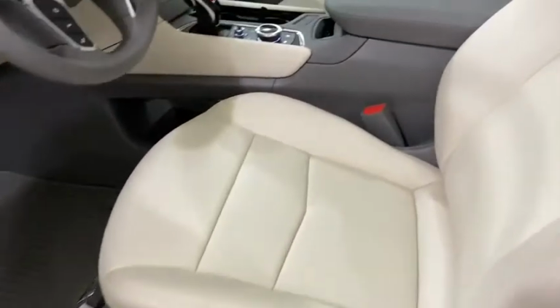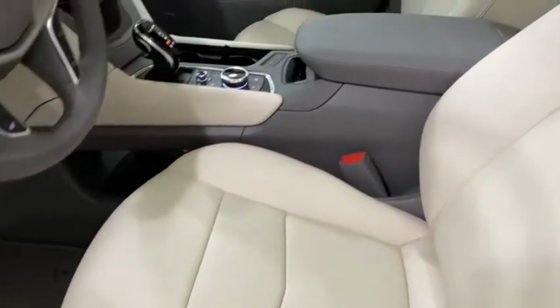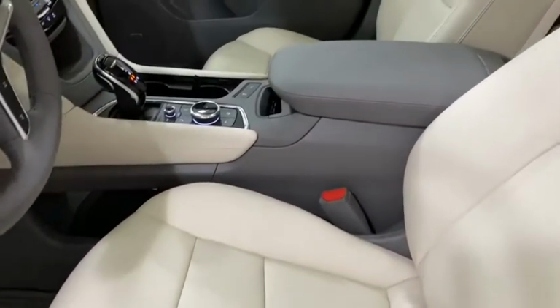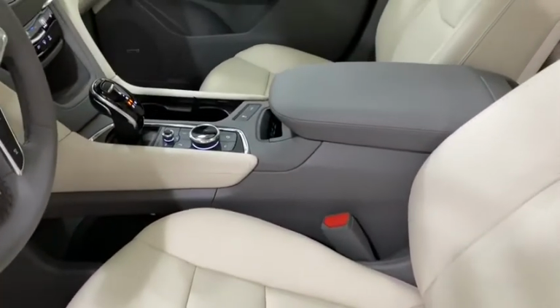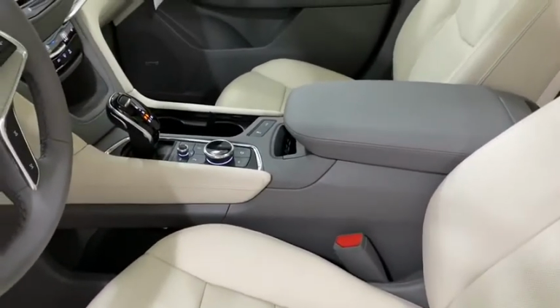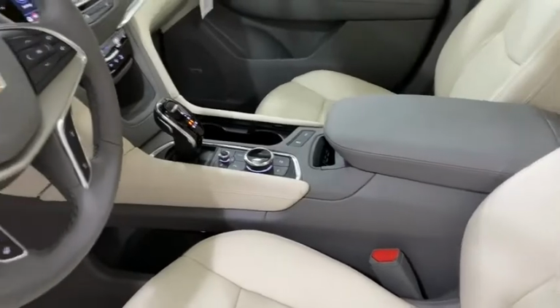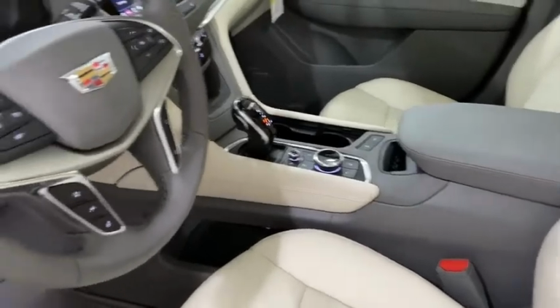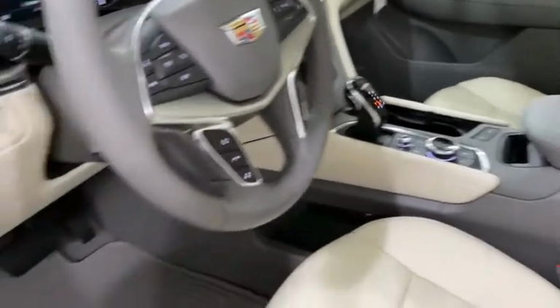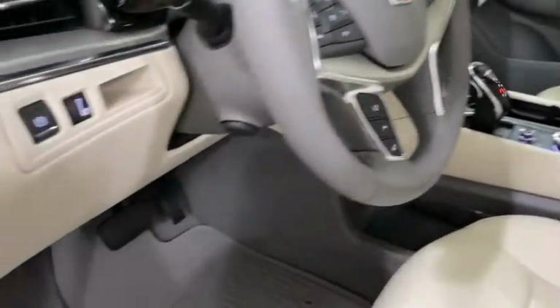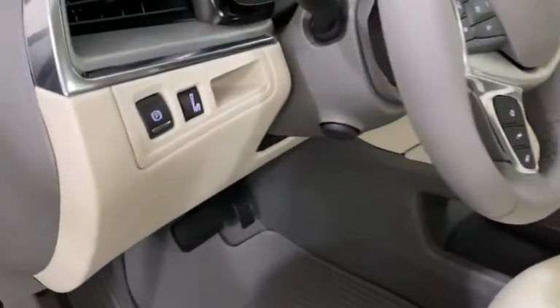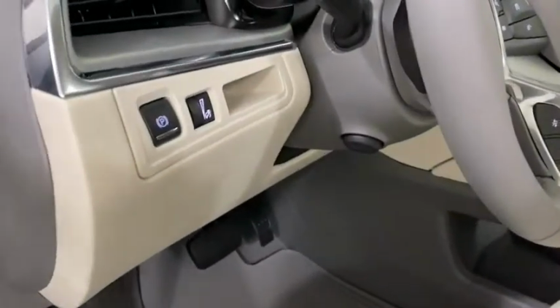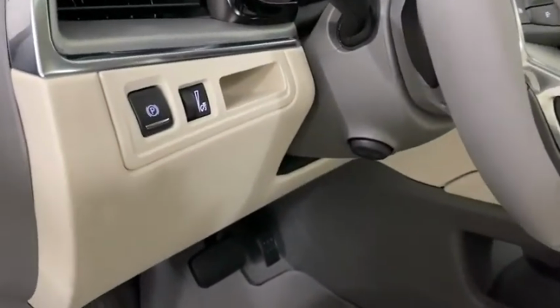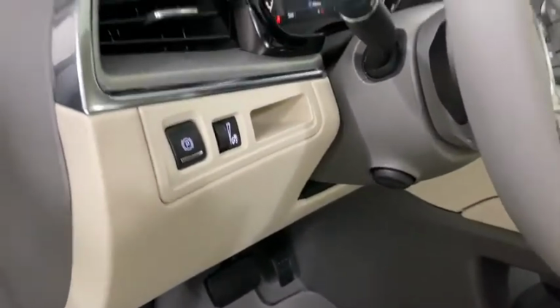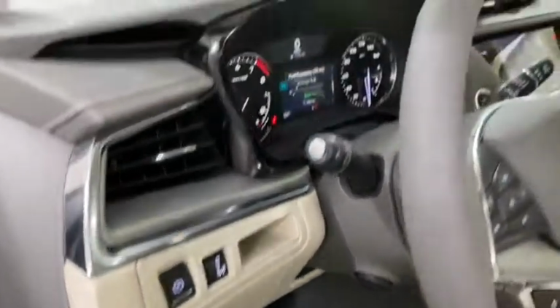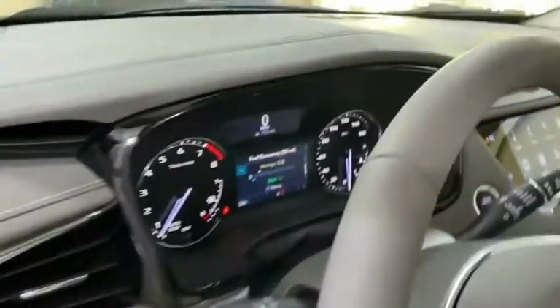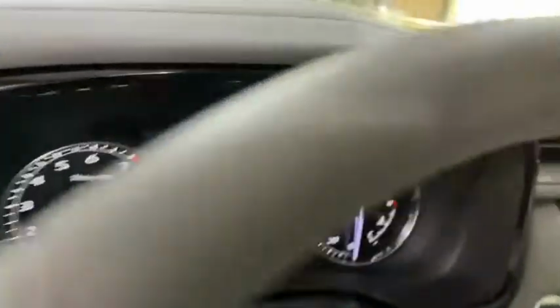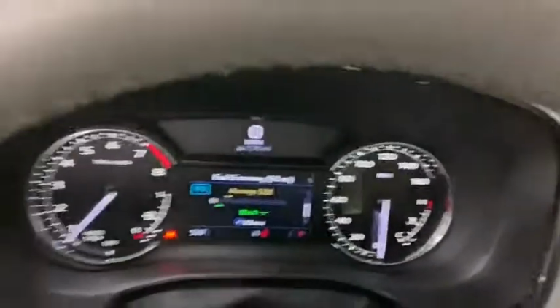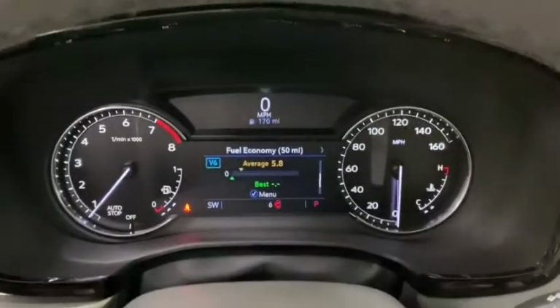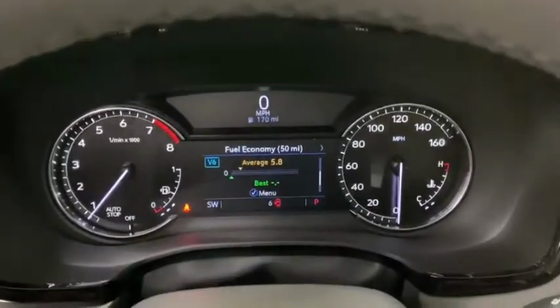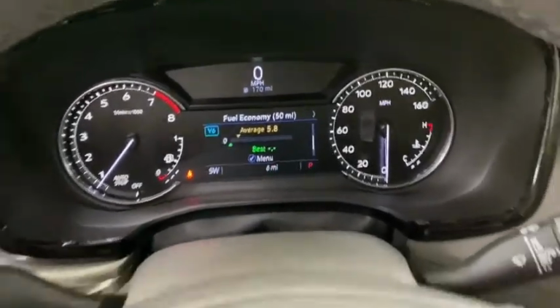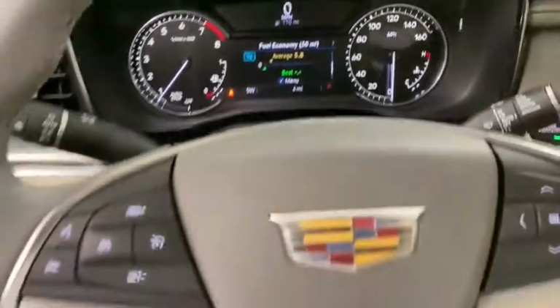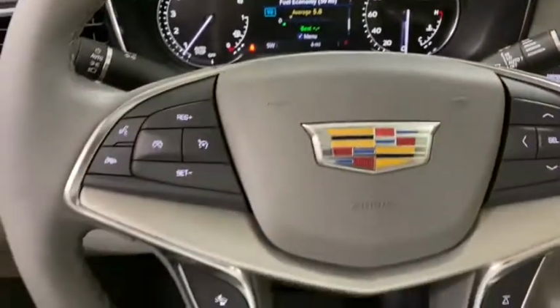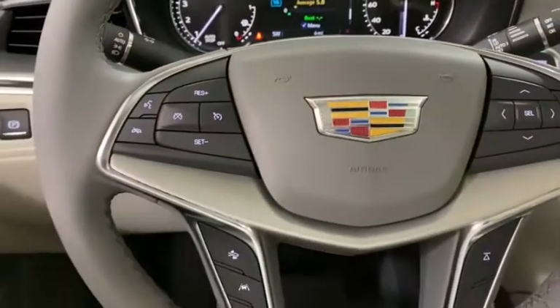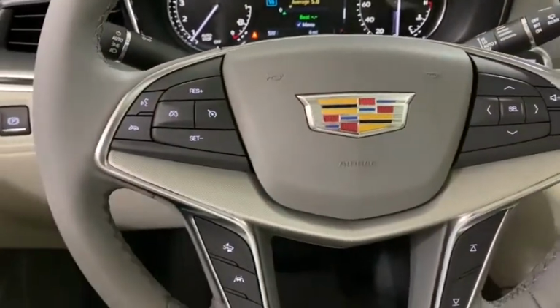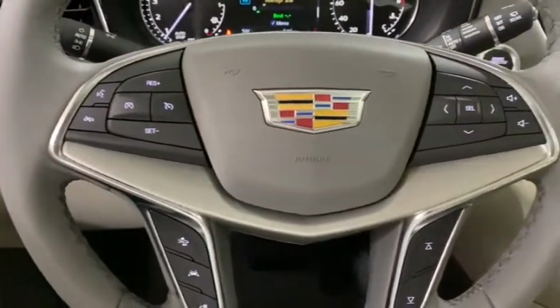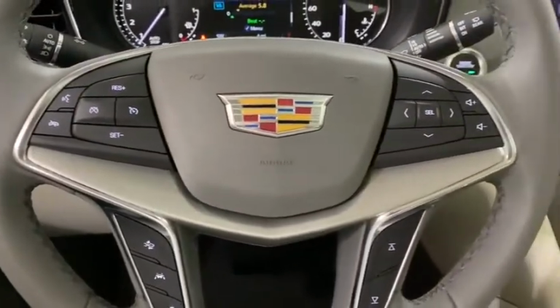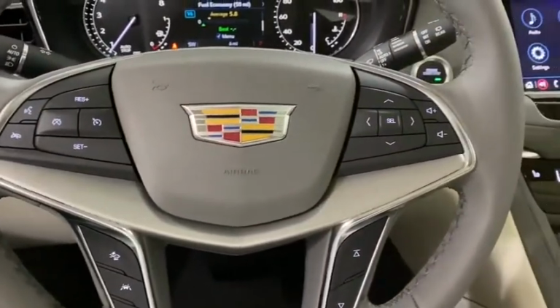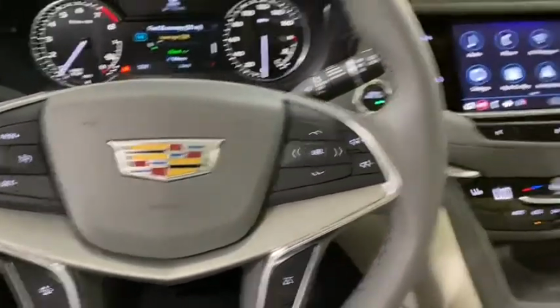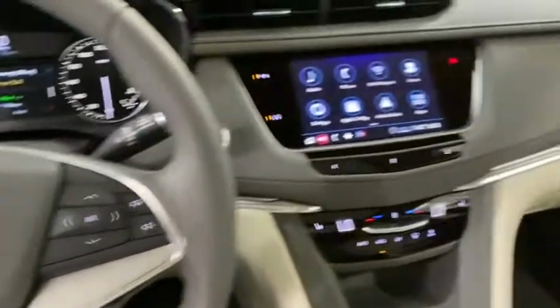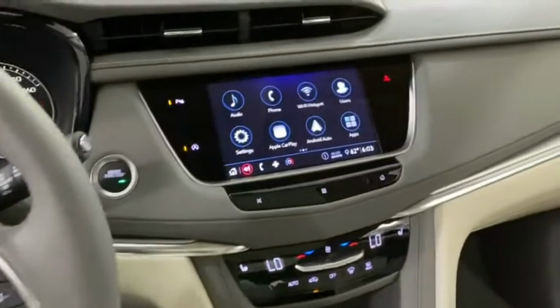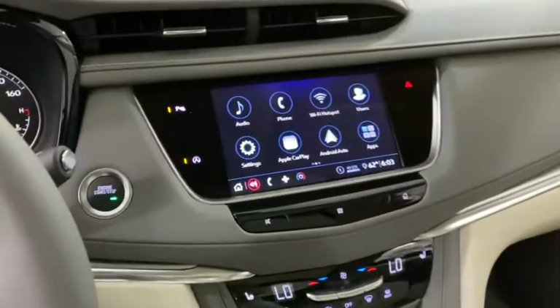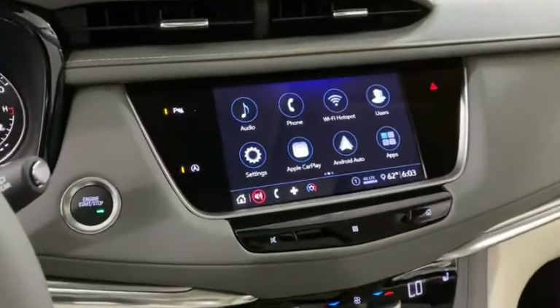Floor mats, auto dimming rear view mirror, PPO, eight speakers, universal garage door opener, electronic stability control, compass, power windows, heated steering wheel, trip computer, rear window defroster.